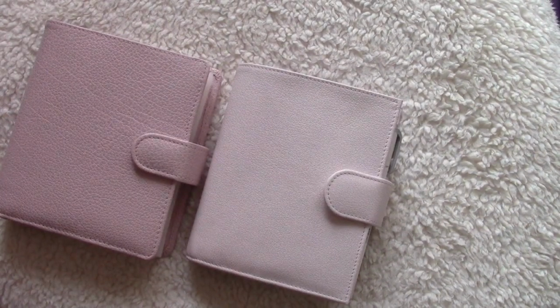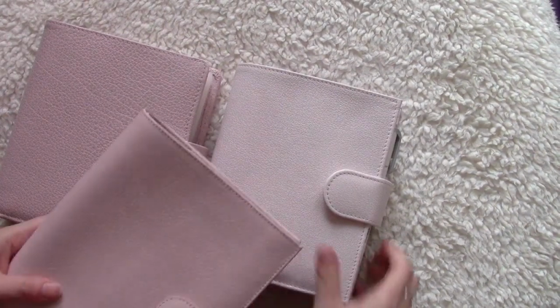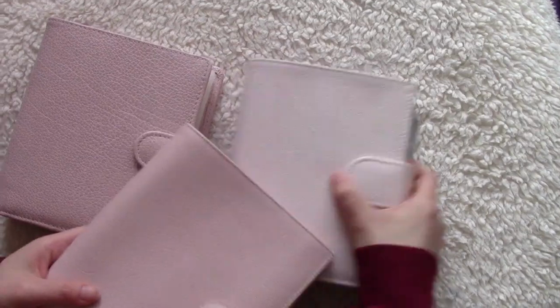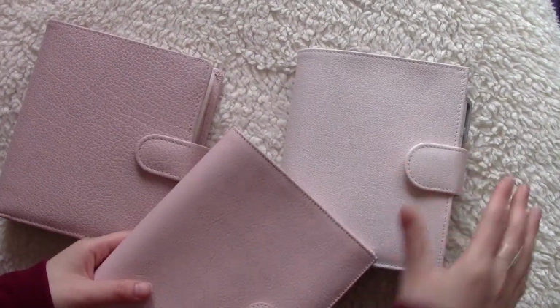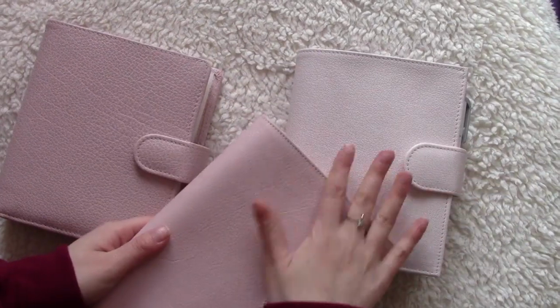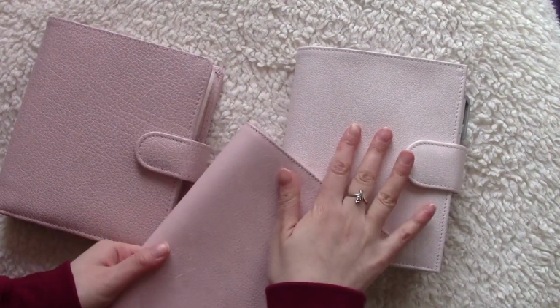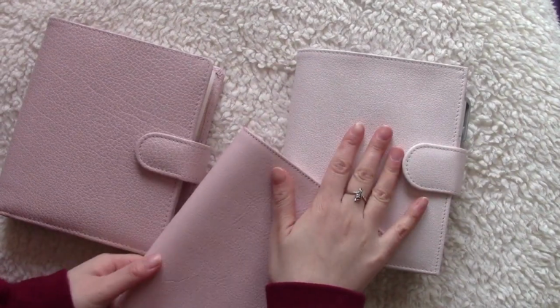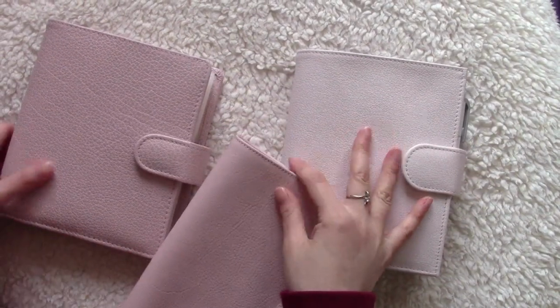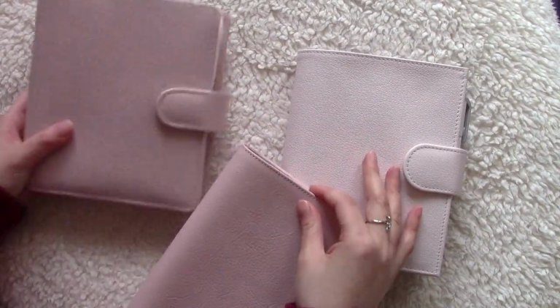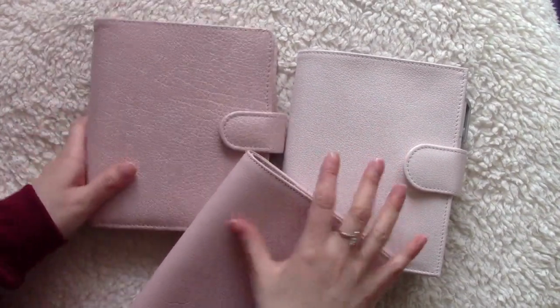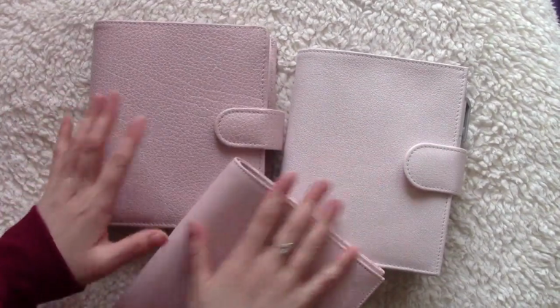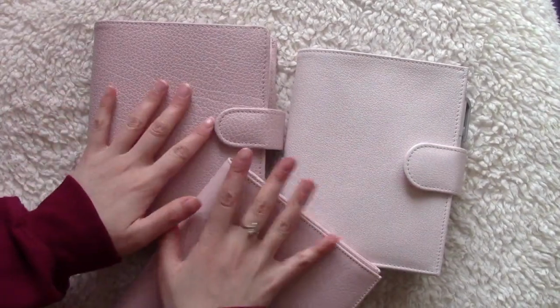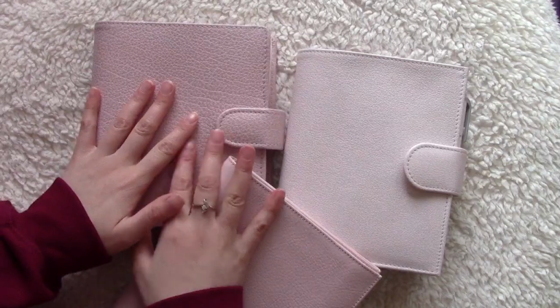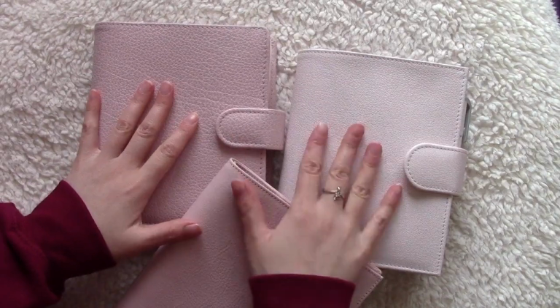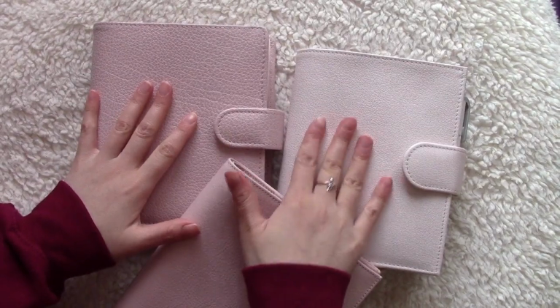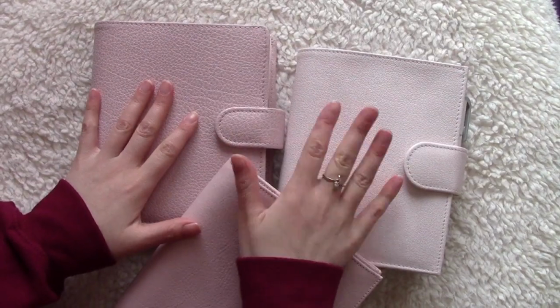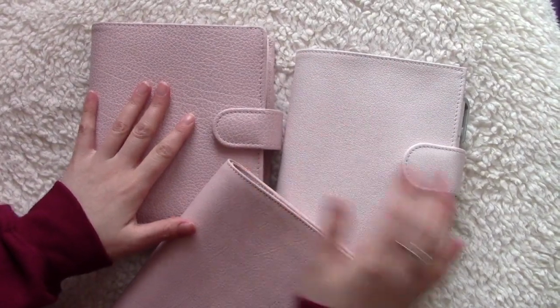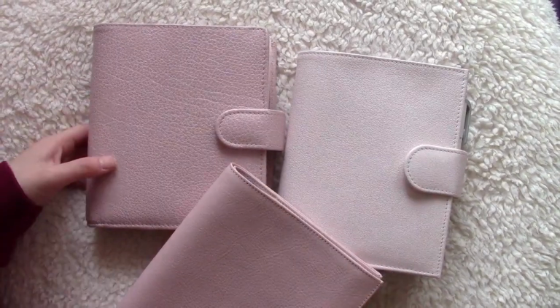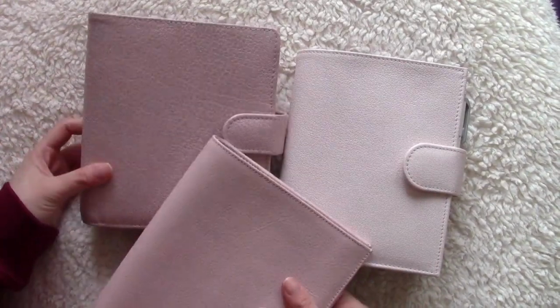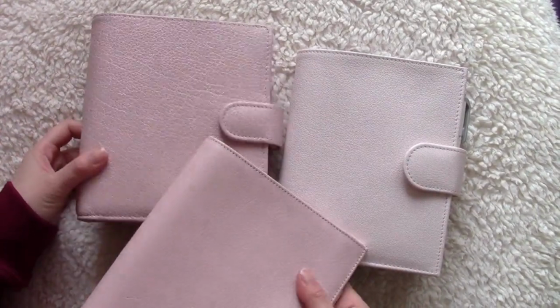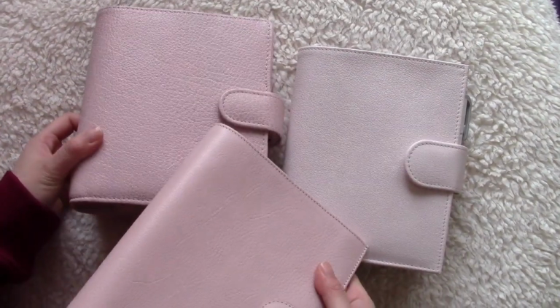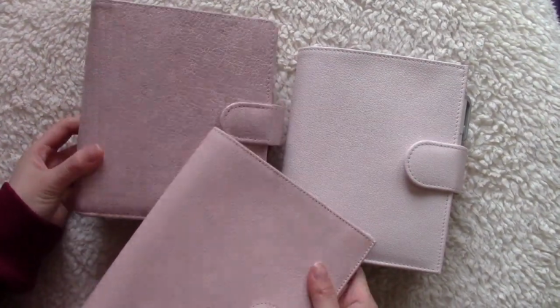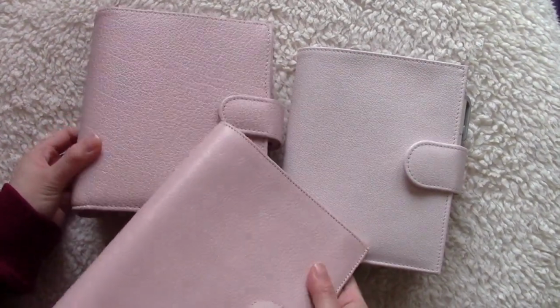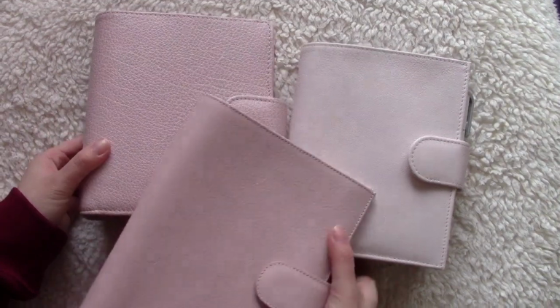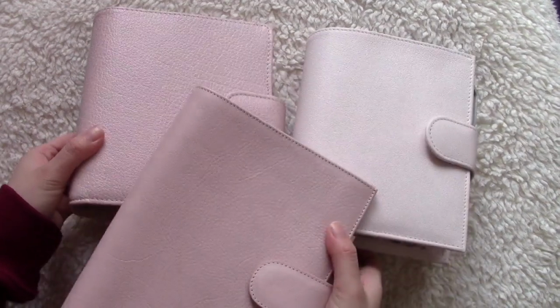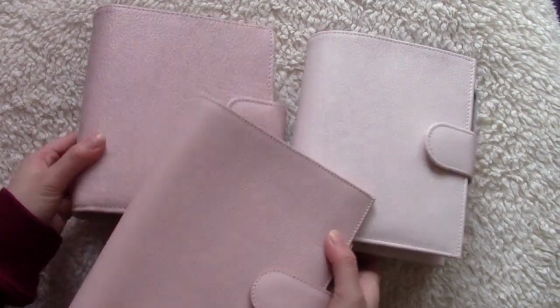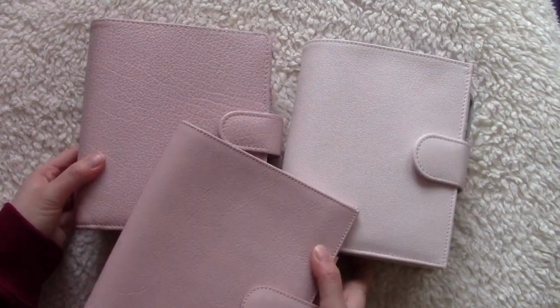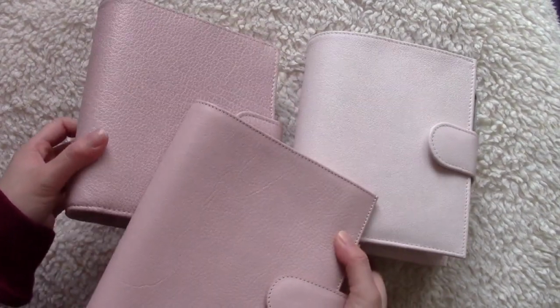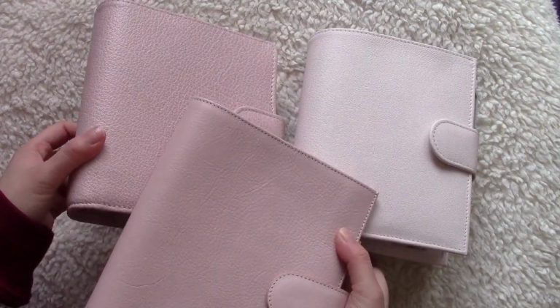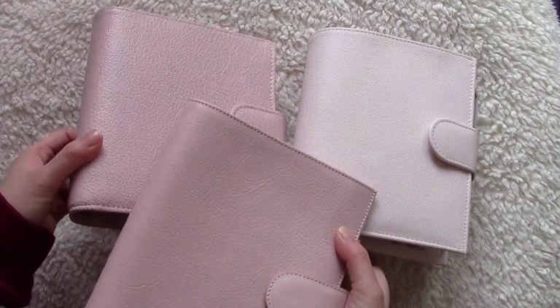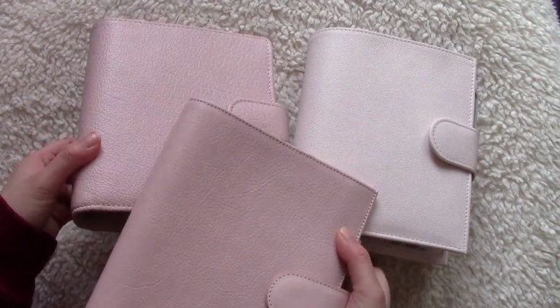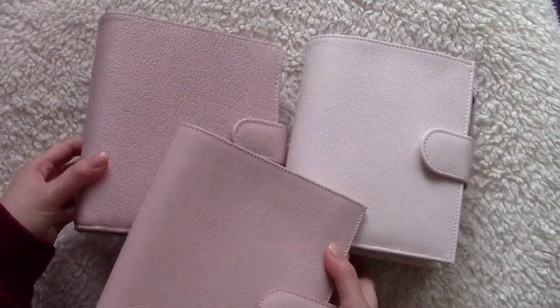In terms of tone, these two — the Lotus and Parm — are quite neutral. The Rose I'd say is a bit more cool-toned. I hope that helps just showing you it in the light.